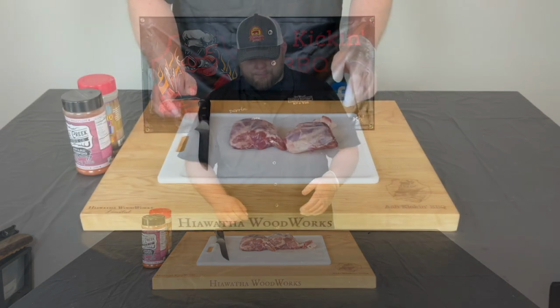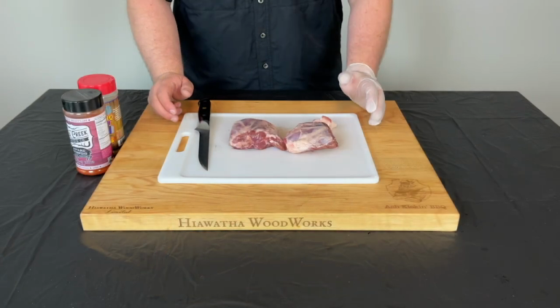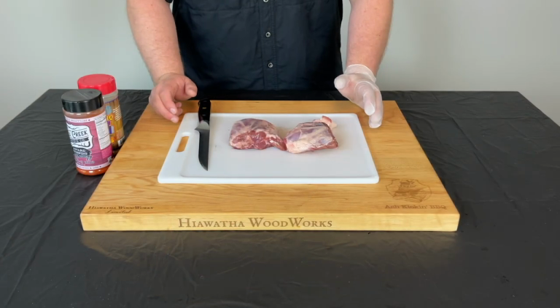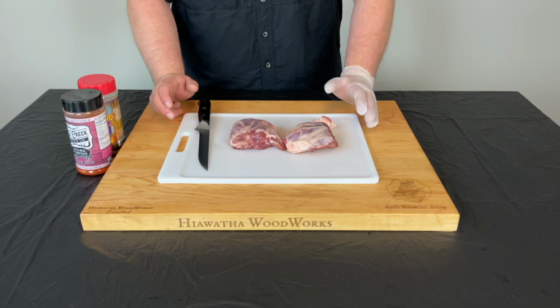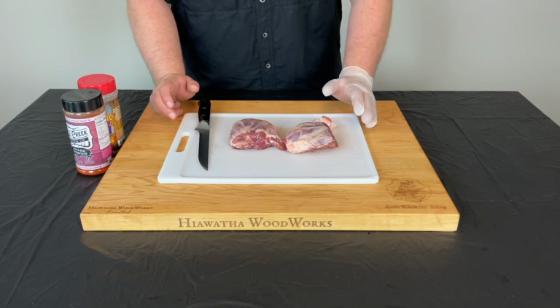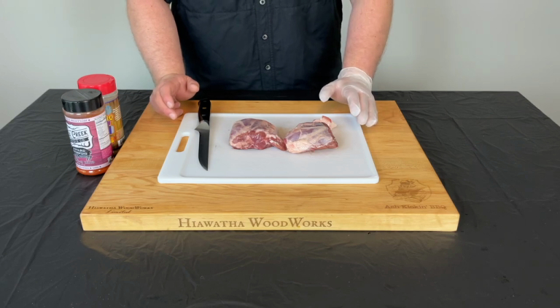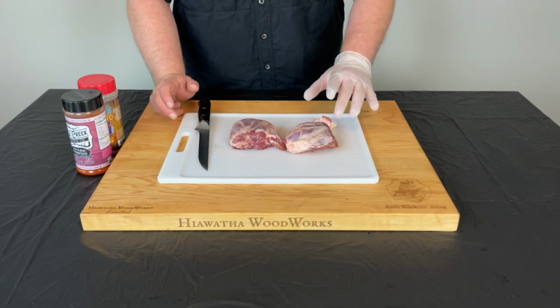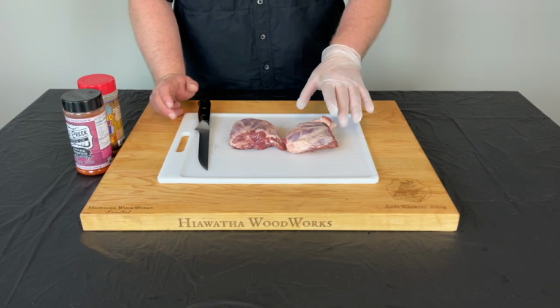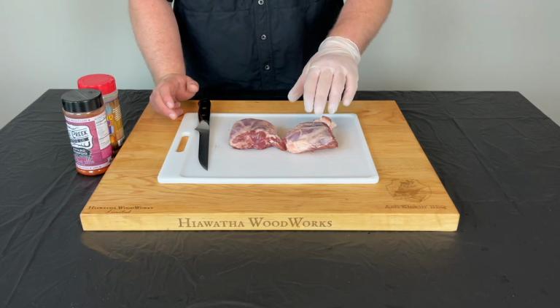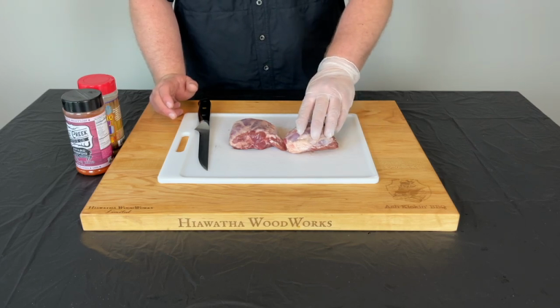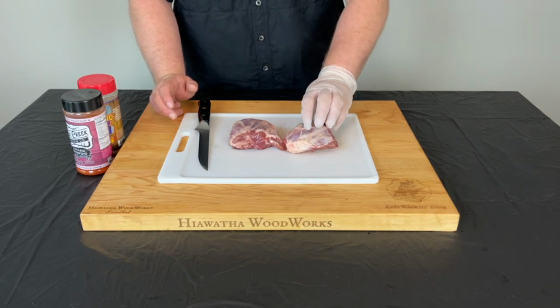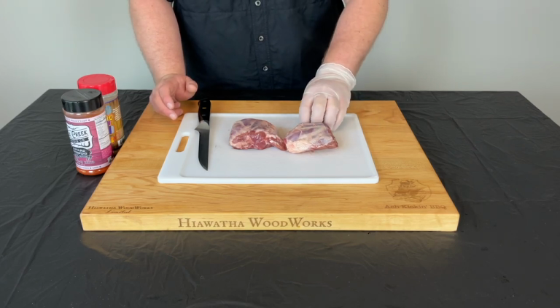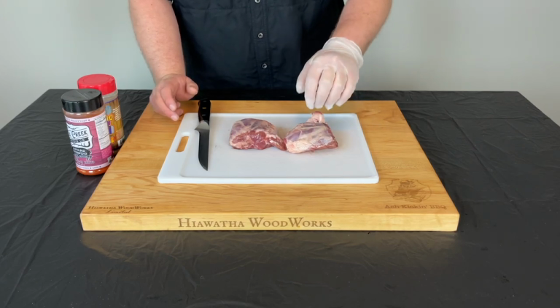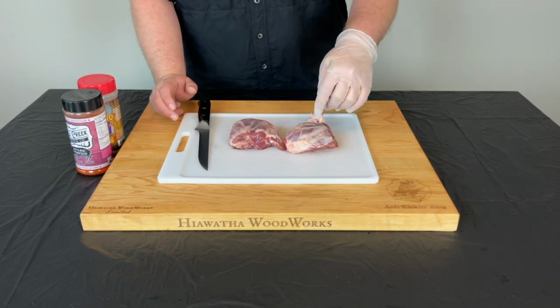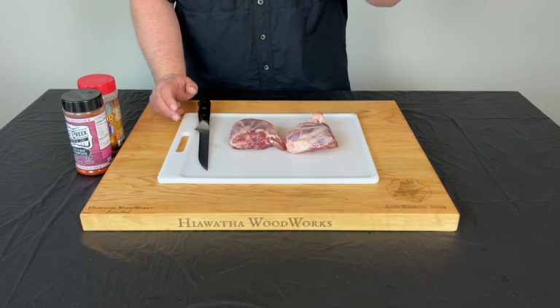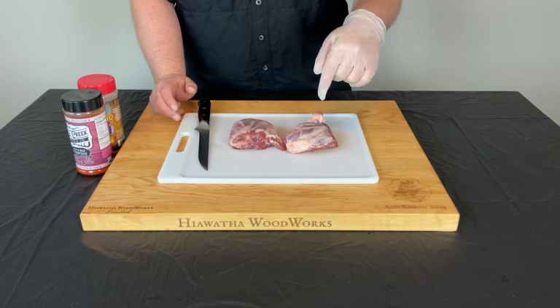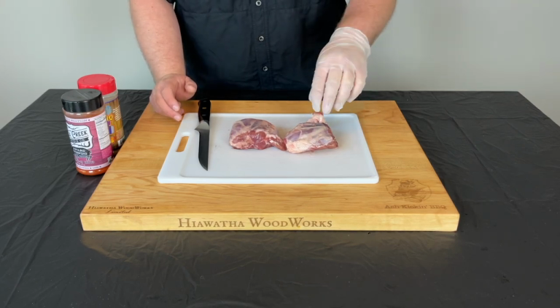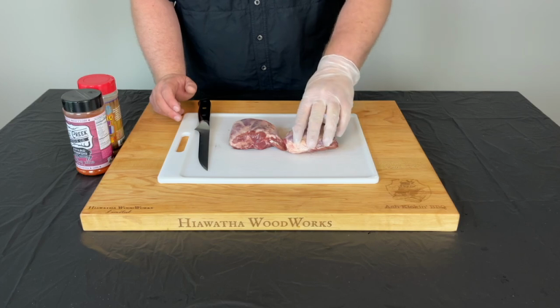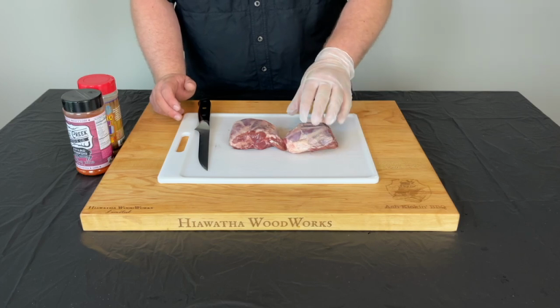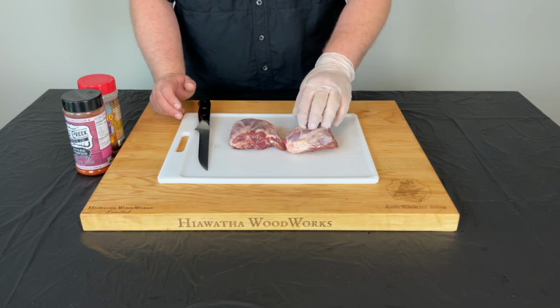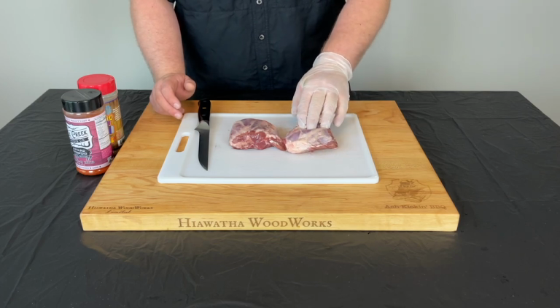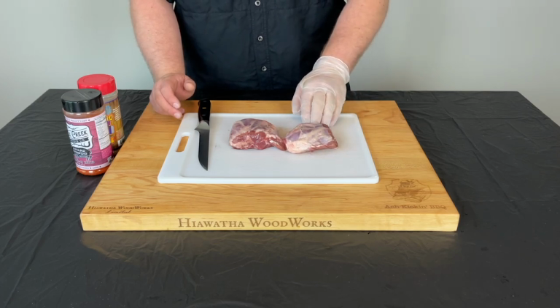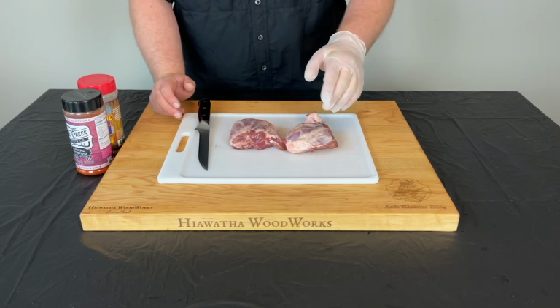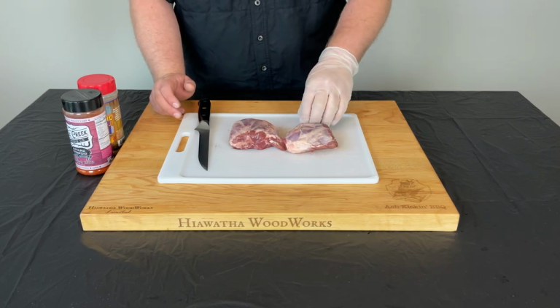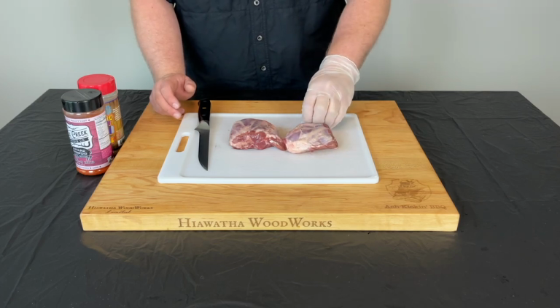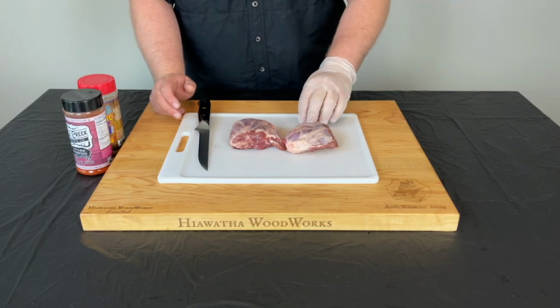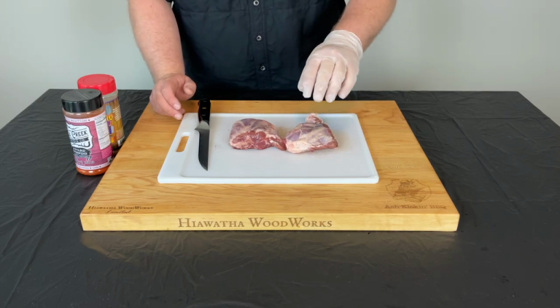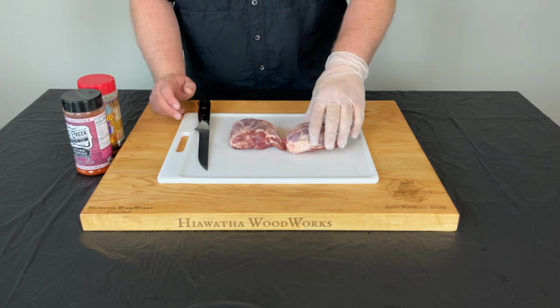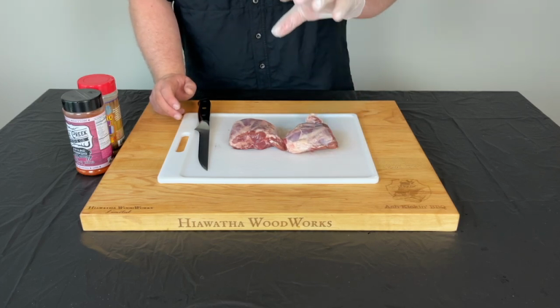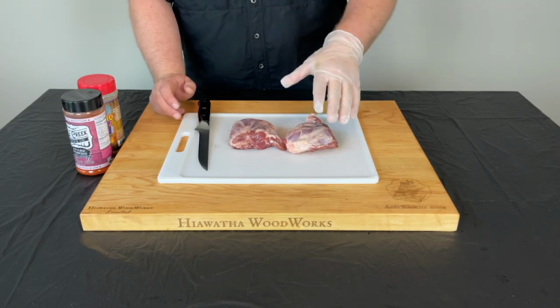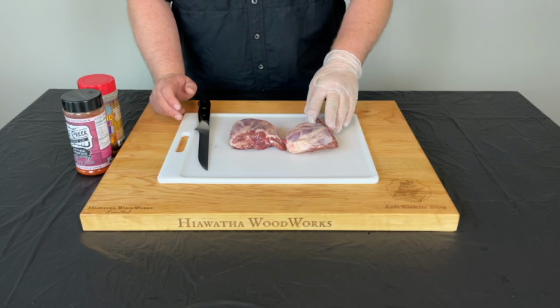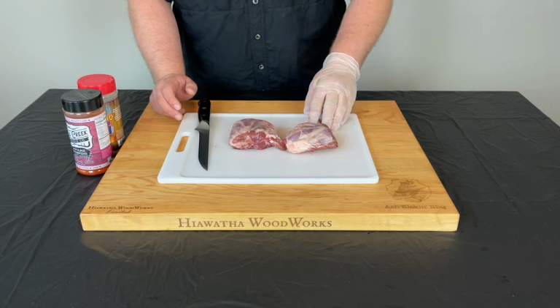Before we prep these pig wings, I just wanted to mention I got these from Porter Road. I'll have a link down below if you want to order some and try them for yourself, which I highly recommend. So enough with the advertisement.